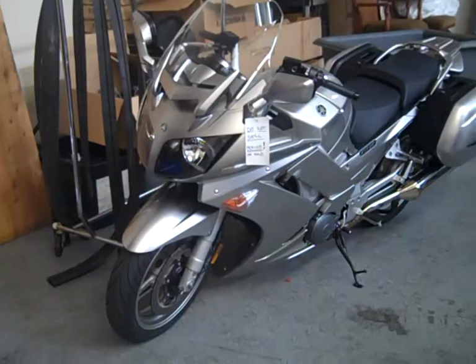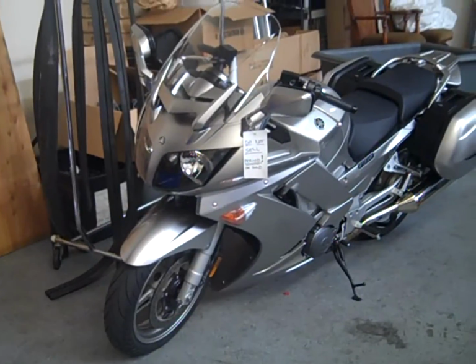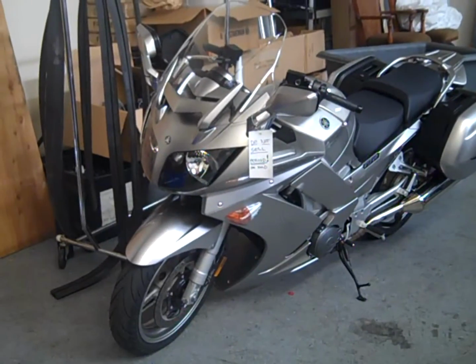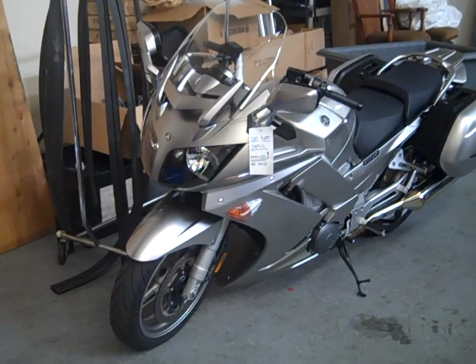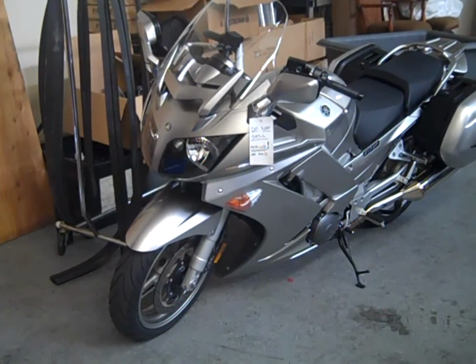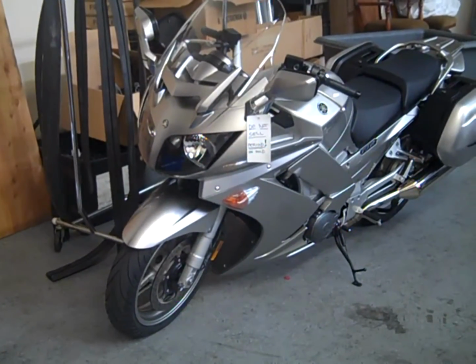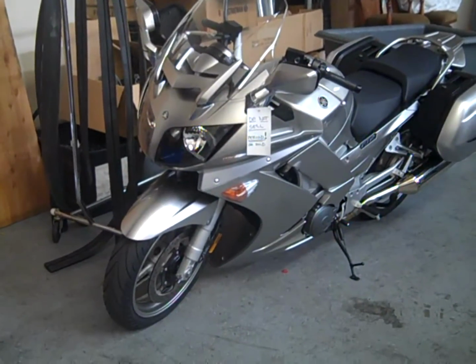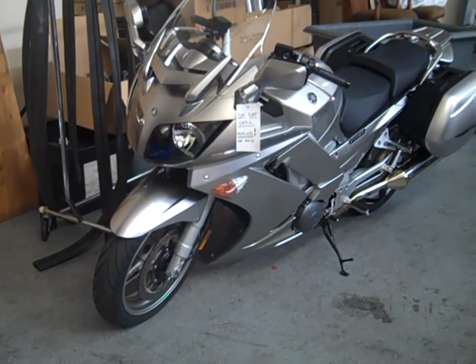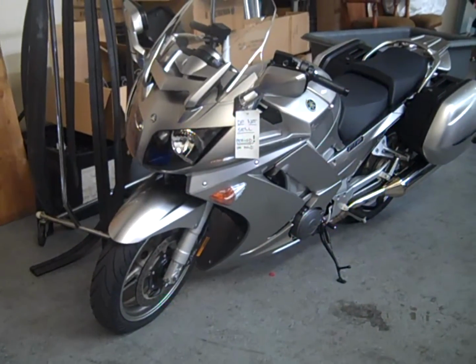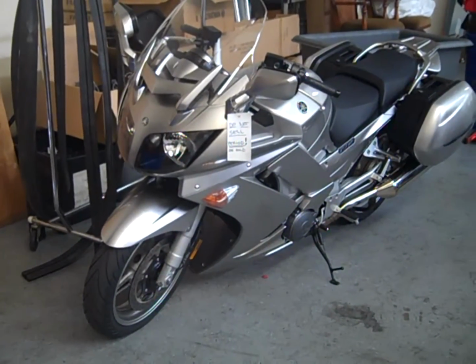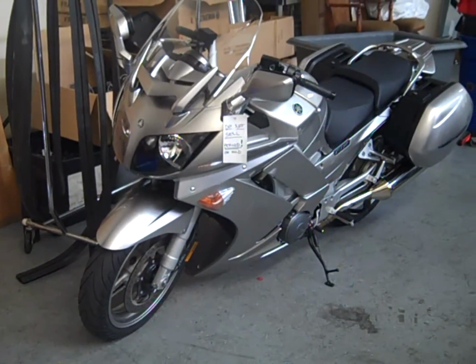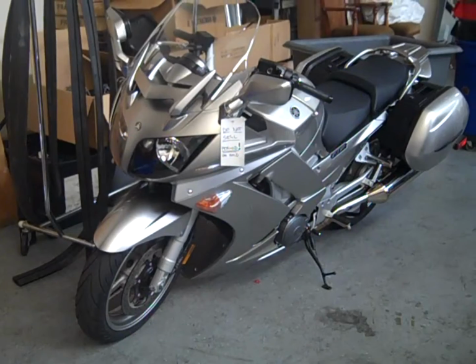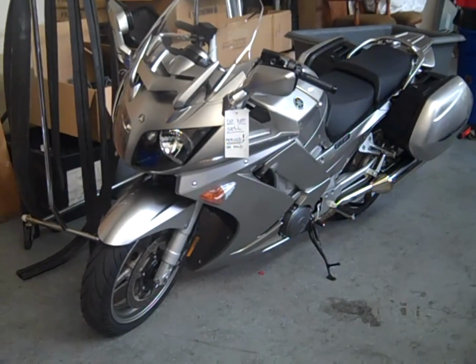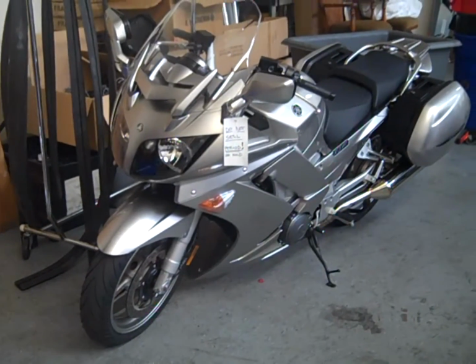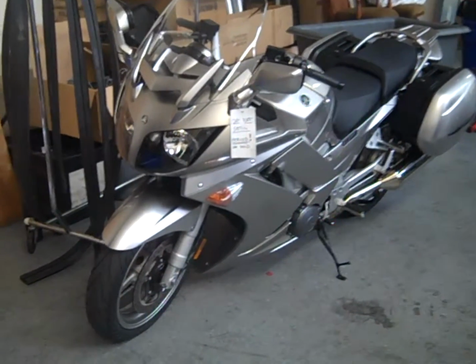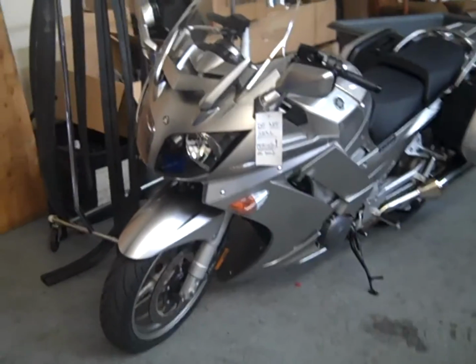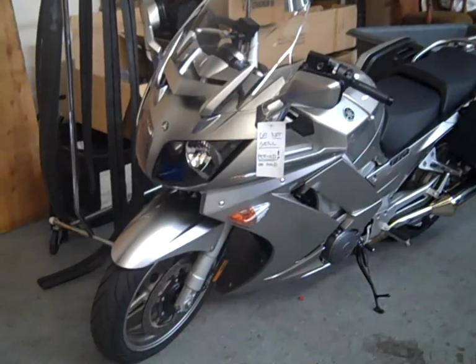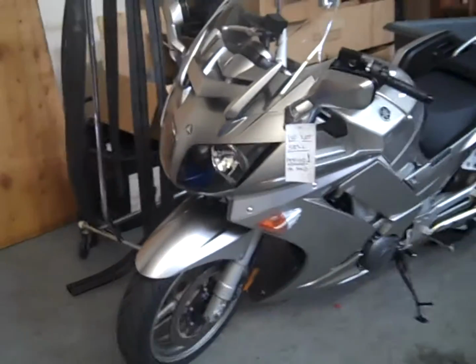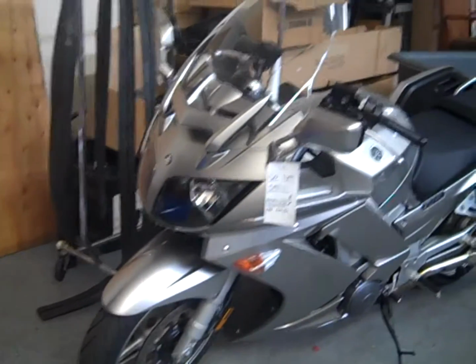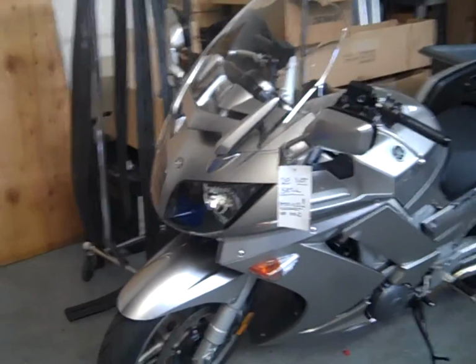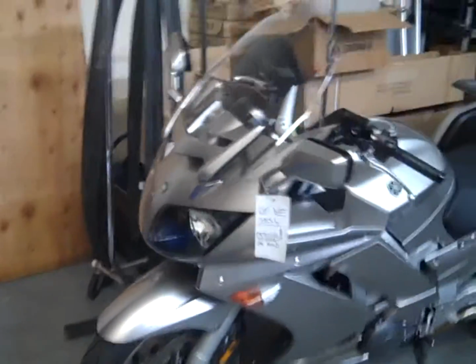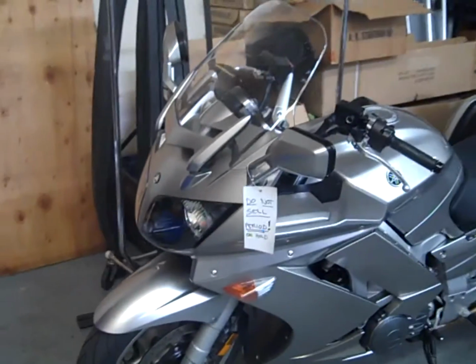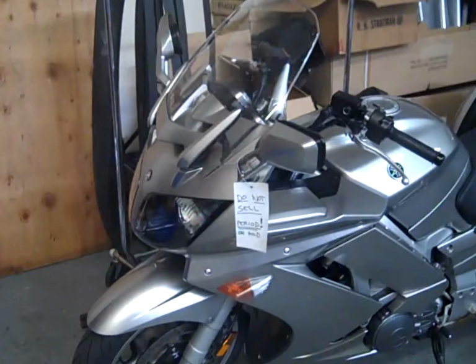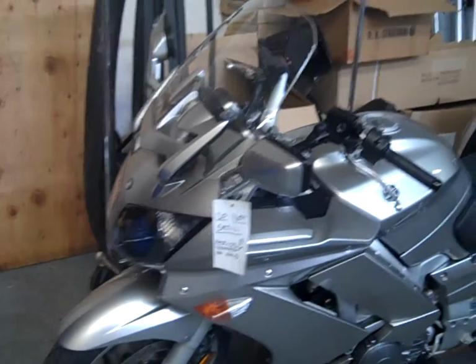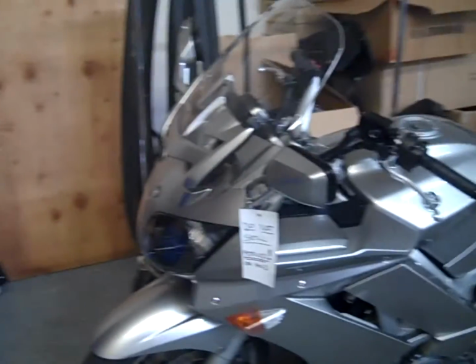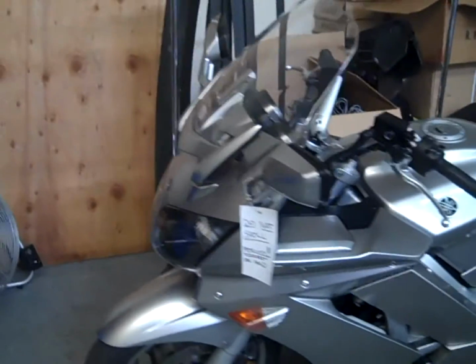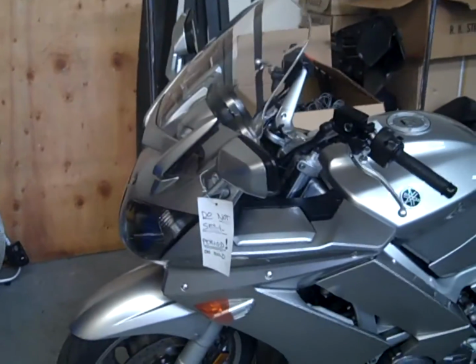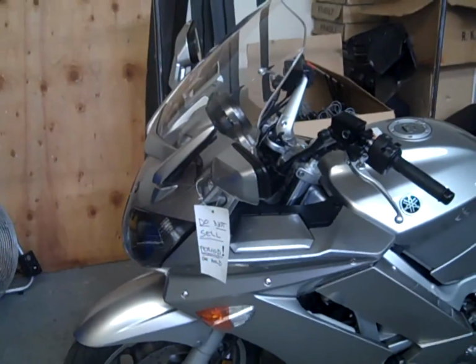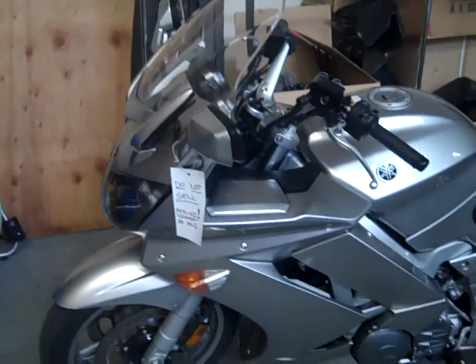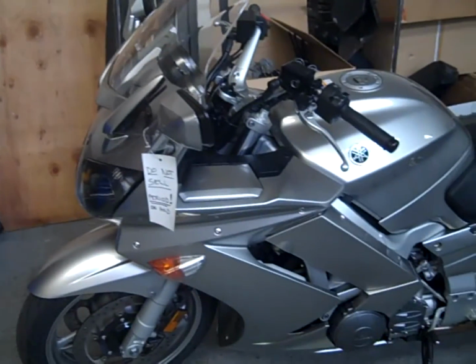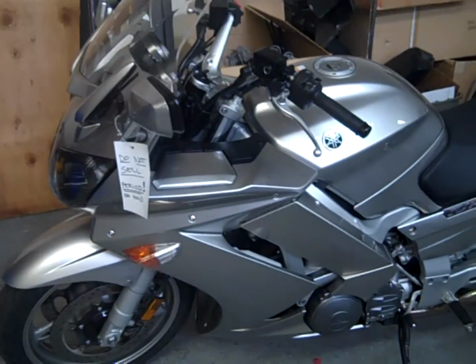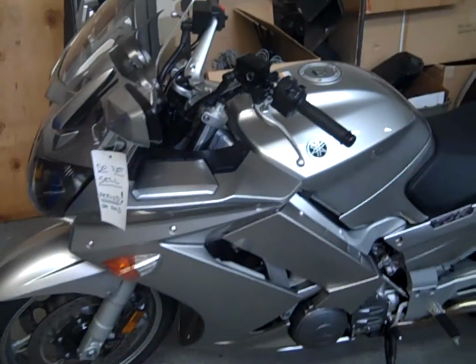Hey David, it's Zee over here at Biggs Harley-Davidson. This is a 2010 Yamaha FJR — it's an Ultimate Touring Bike. That windshield you see there actually adjusts electronically; it moves up and down to help block the wind.